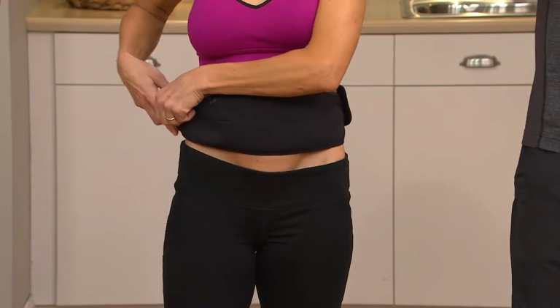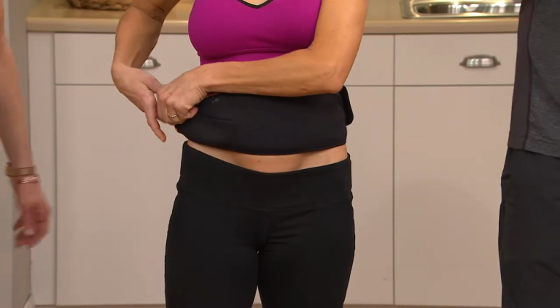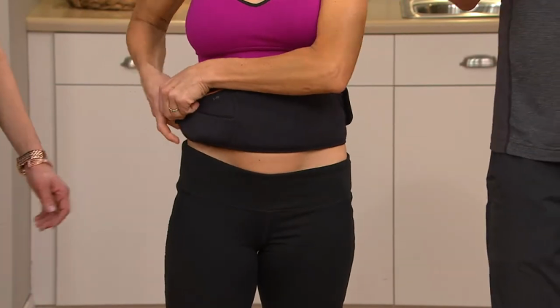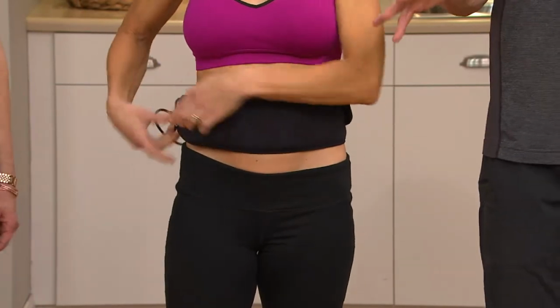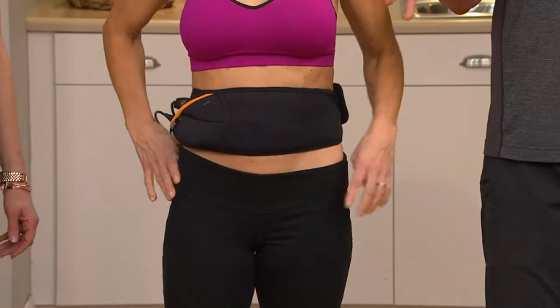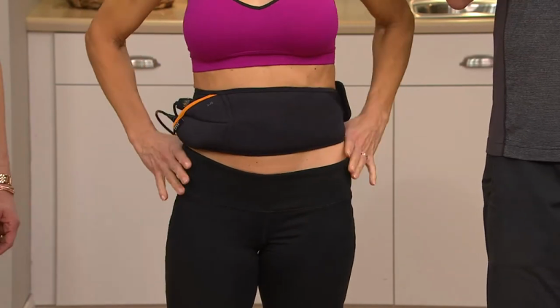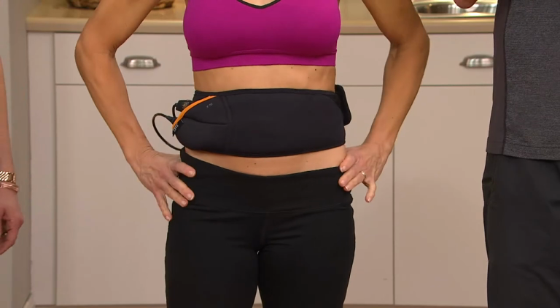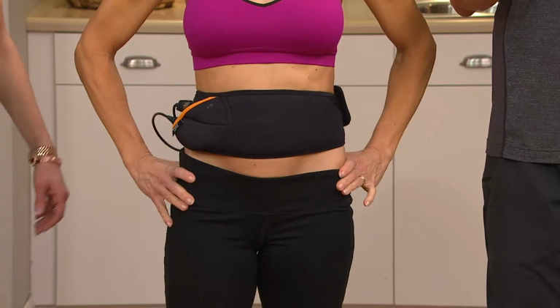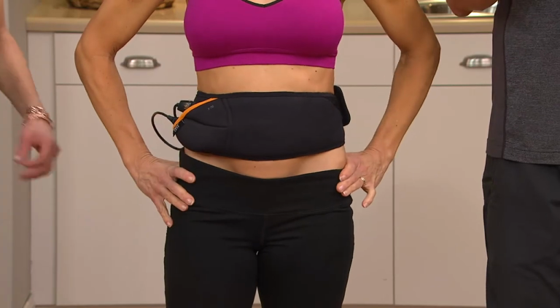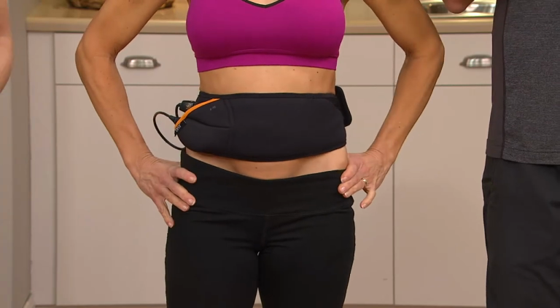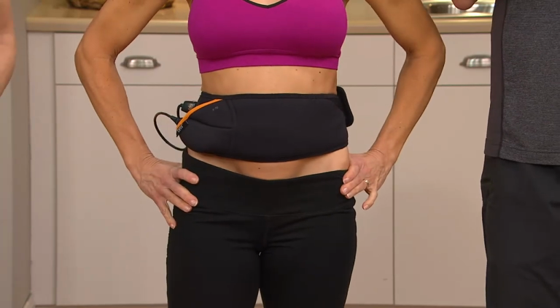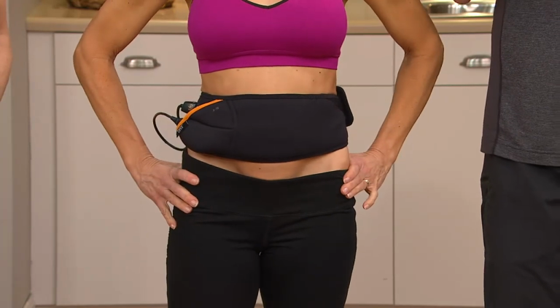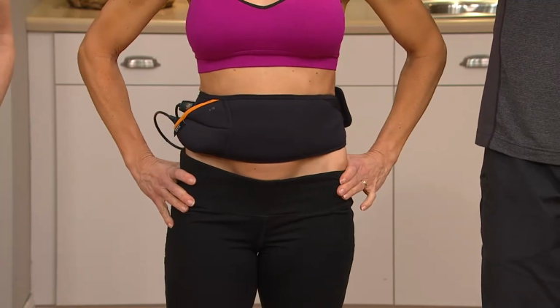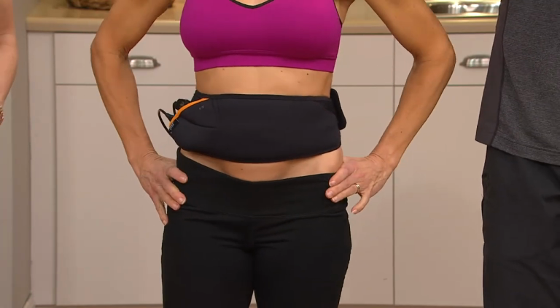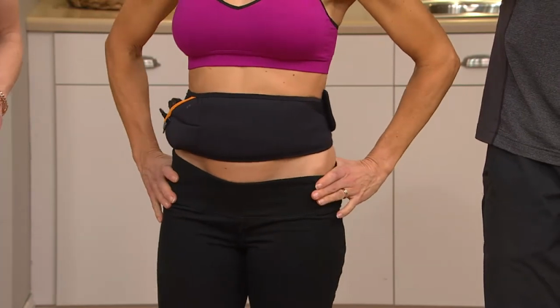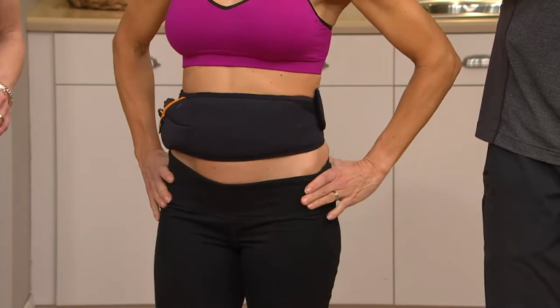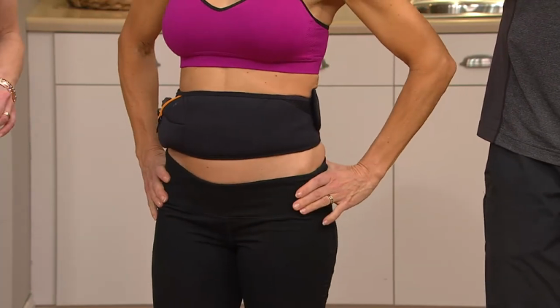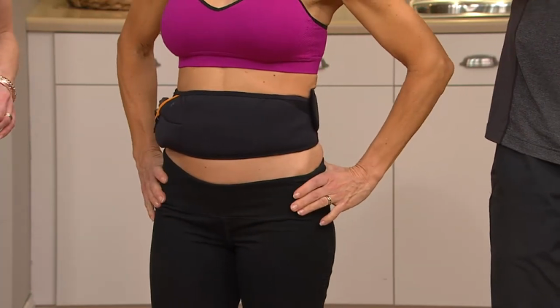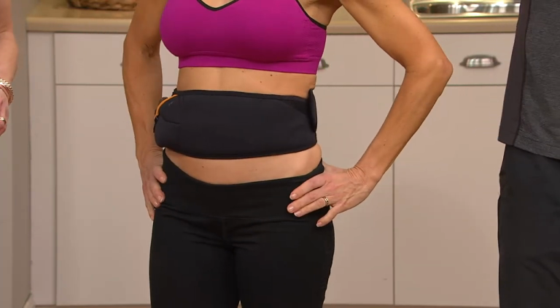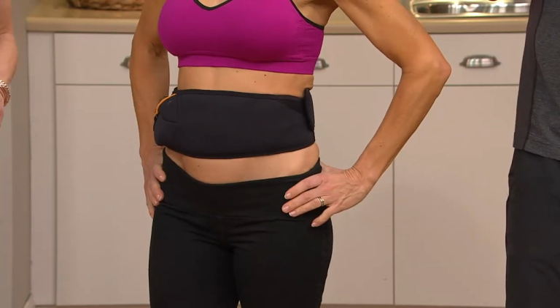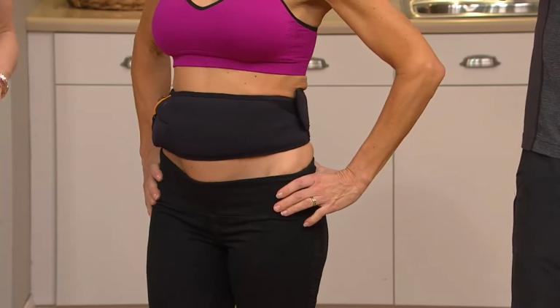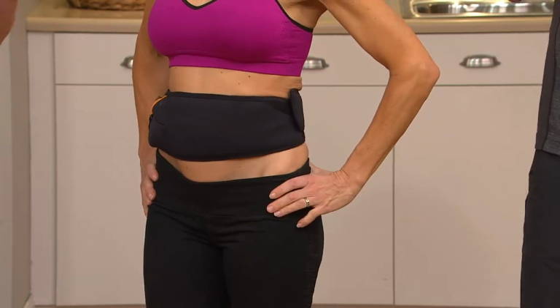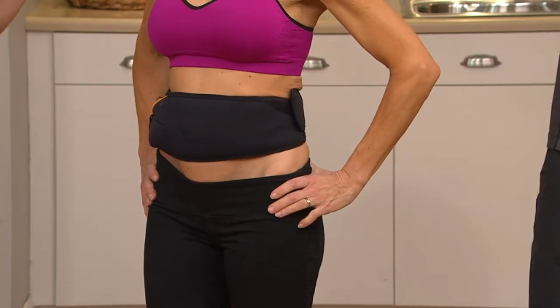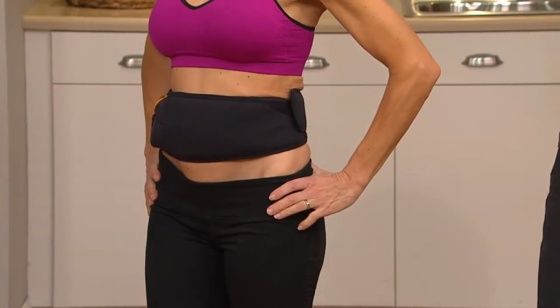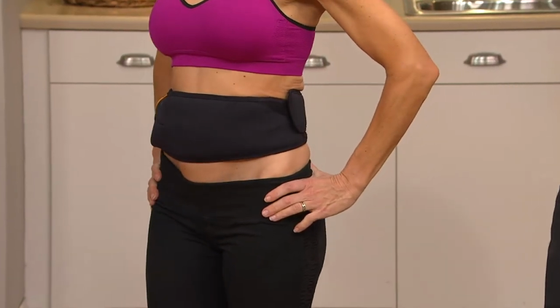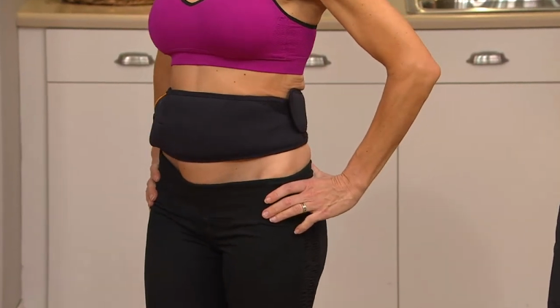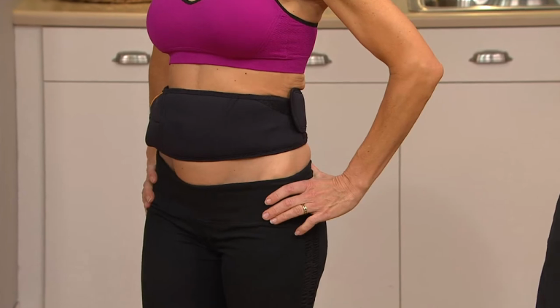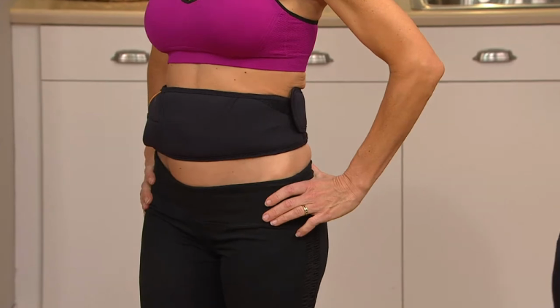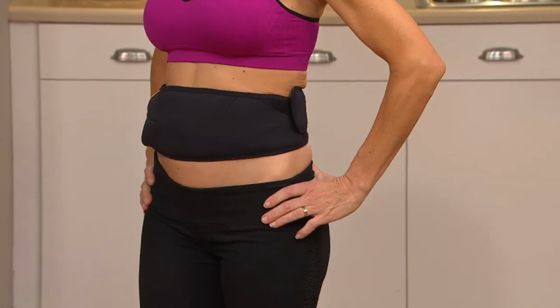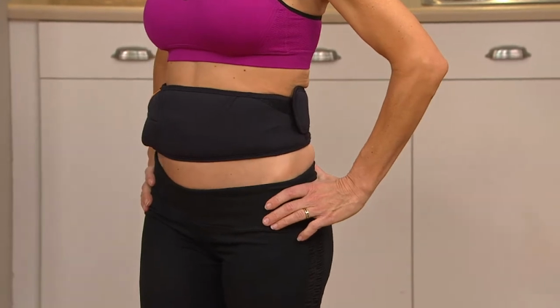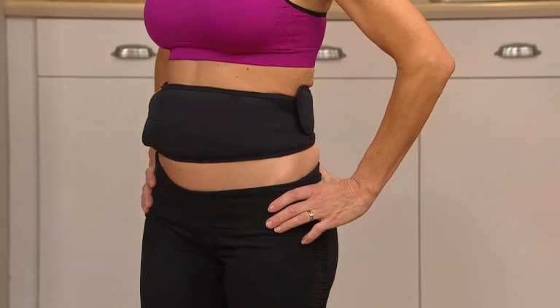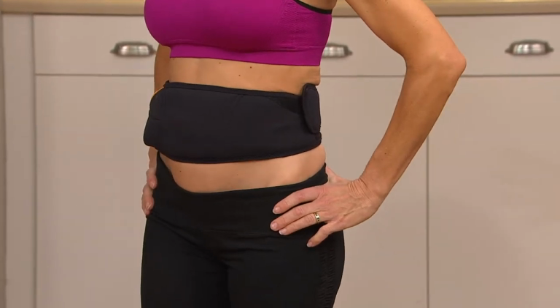Stop the madness, get the Flex Belt, and start flexing your way to stronger abs using the Flex Belt — all while going about your day.